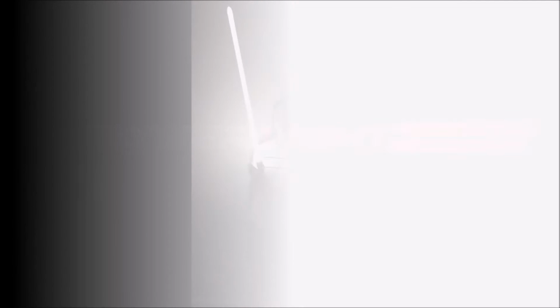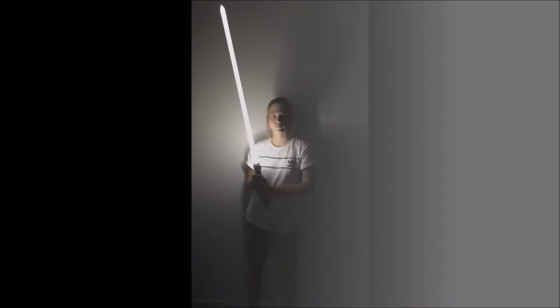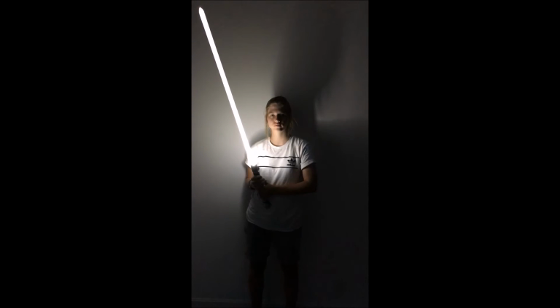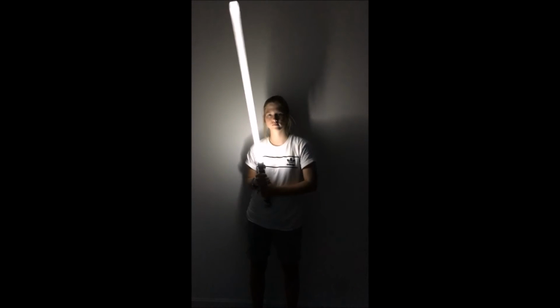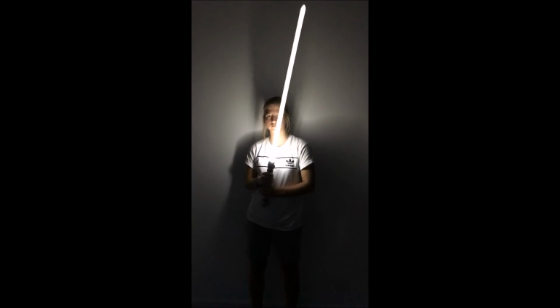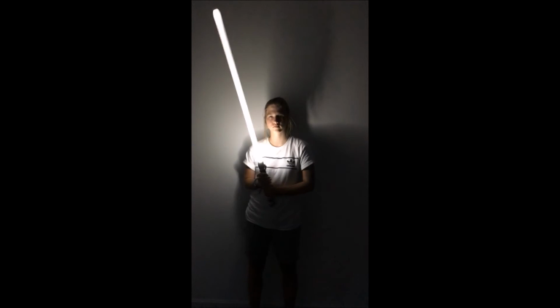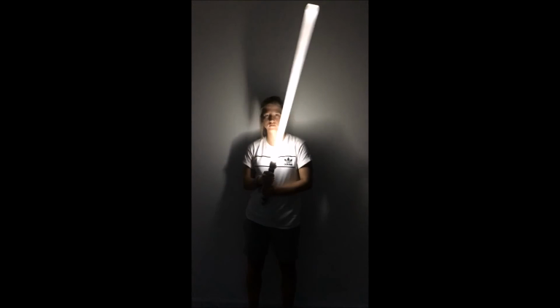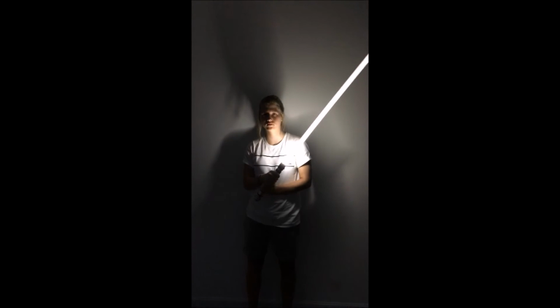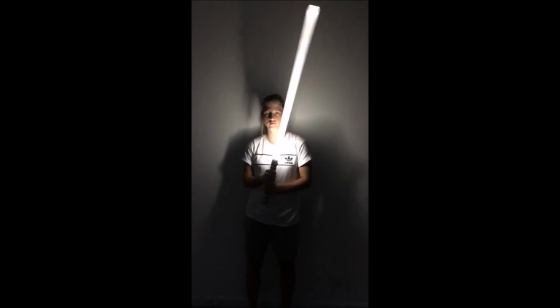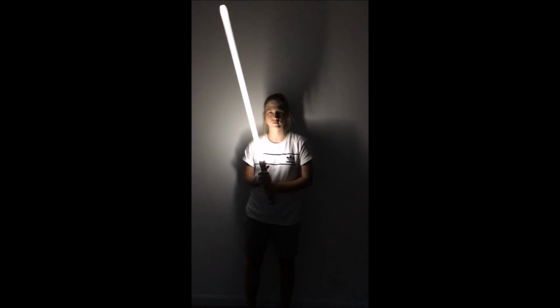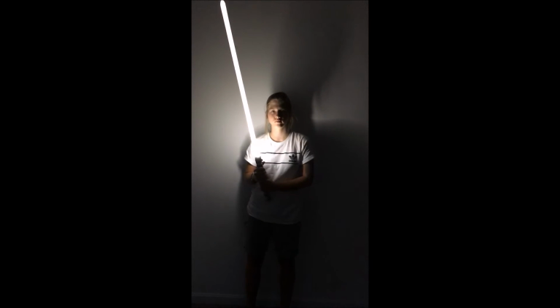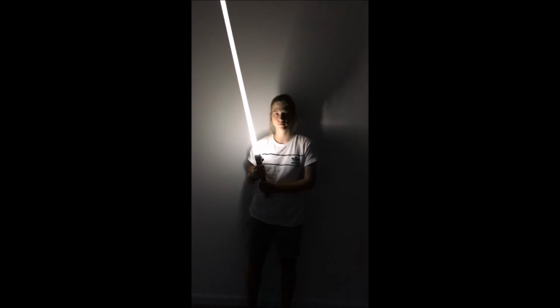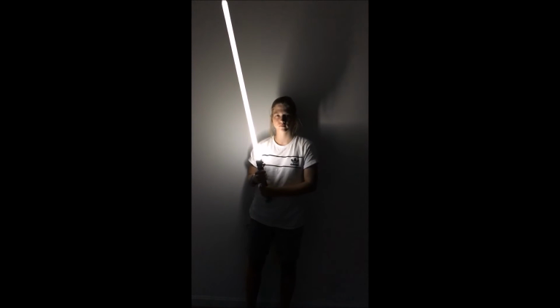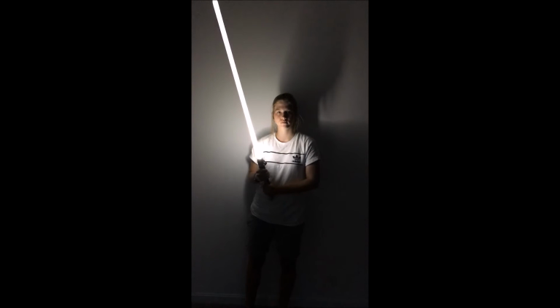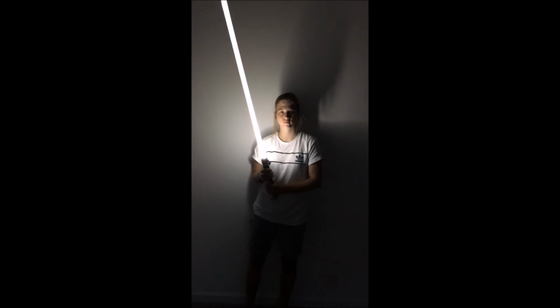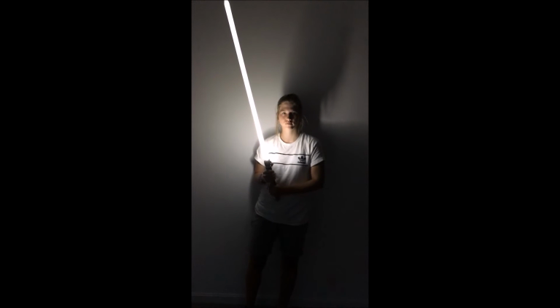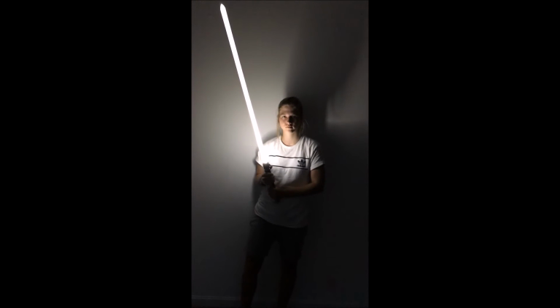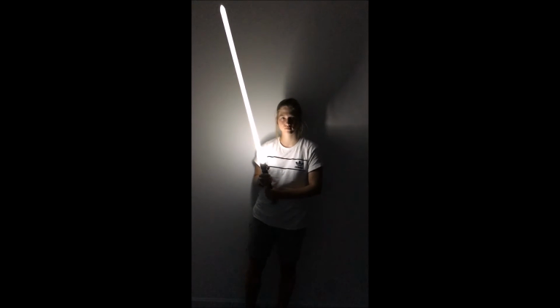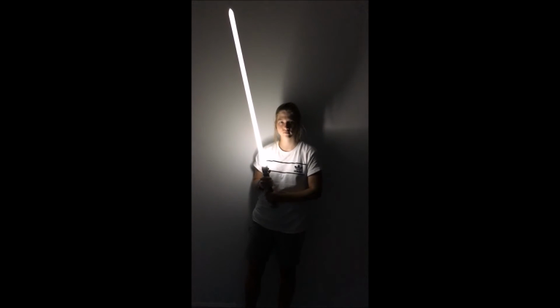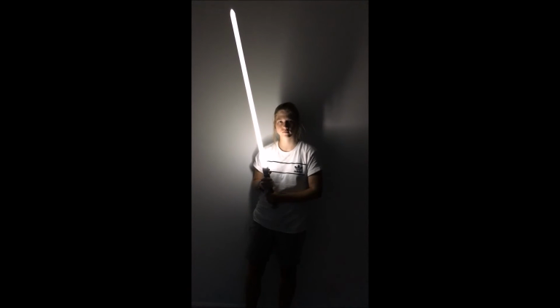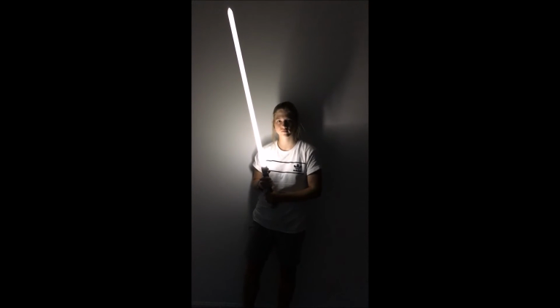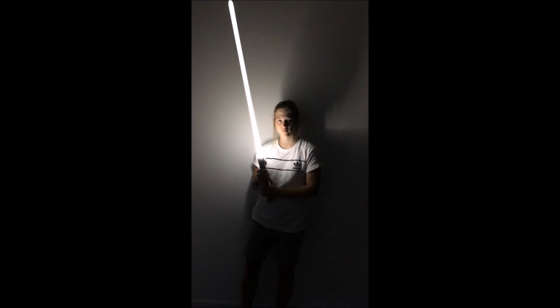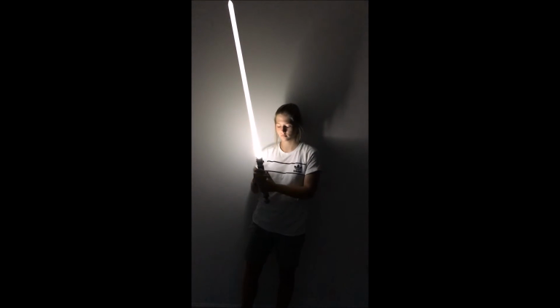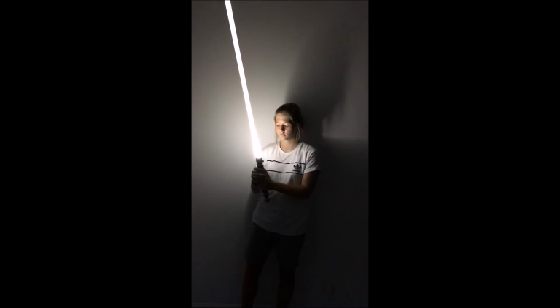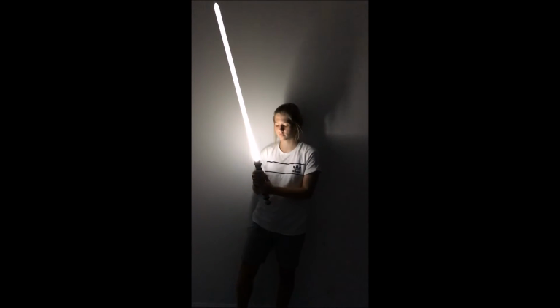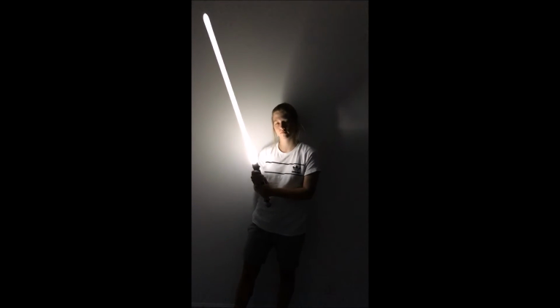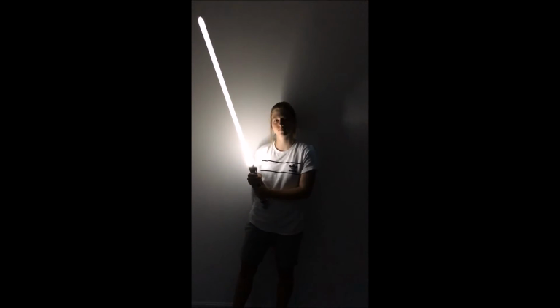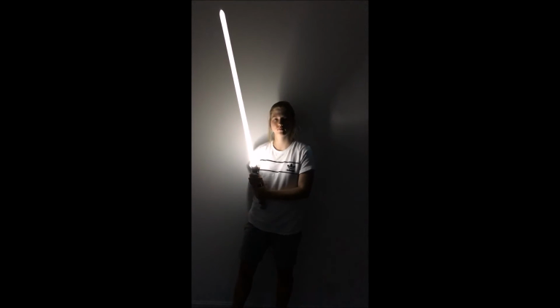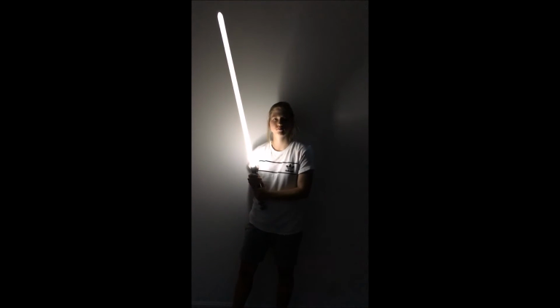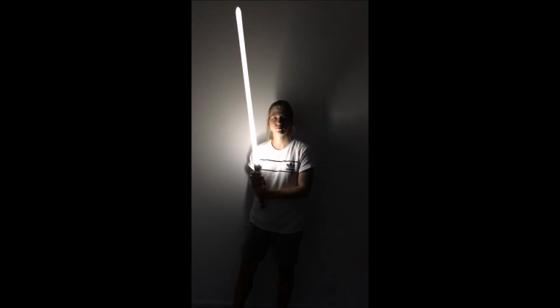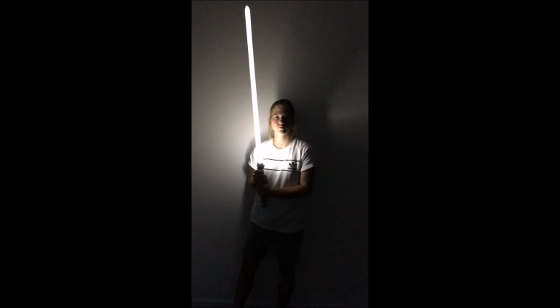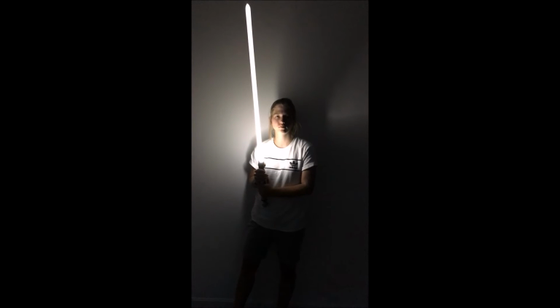Hey guys, a lot of people have been asking to see the Kyber light in action — how easy it is to shift on the fly with the different colors. So we're gonna have Madison here do that for us really quick.